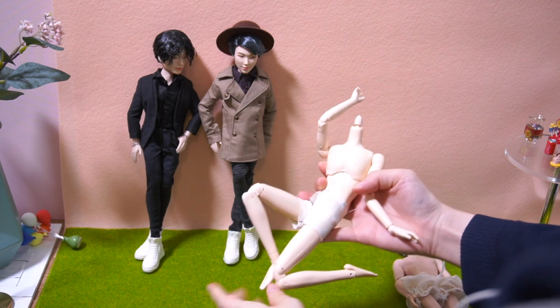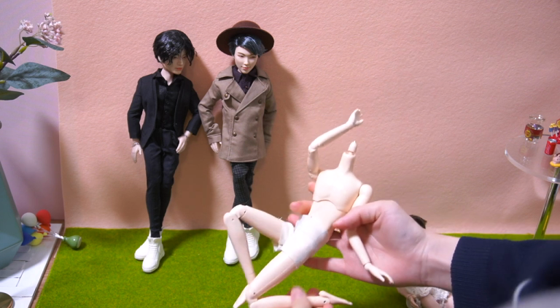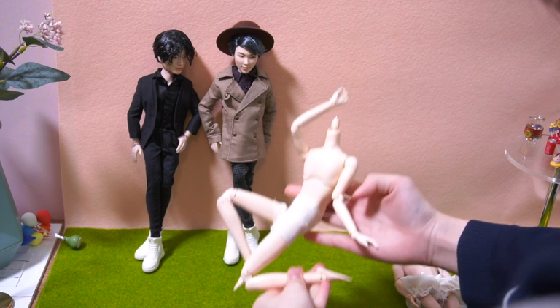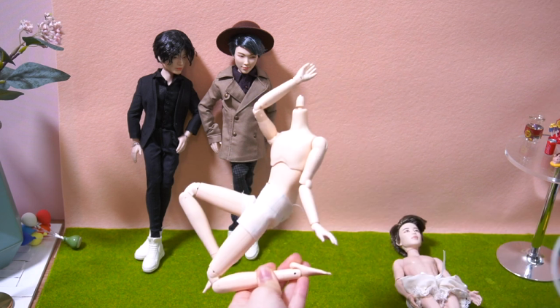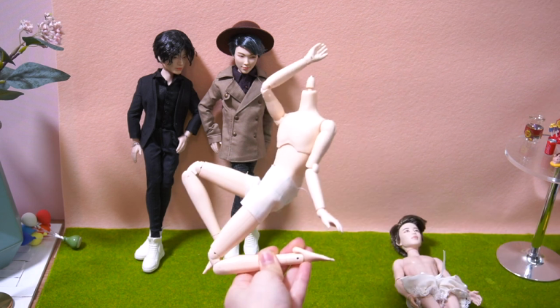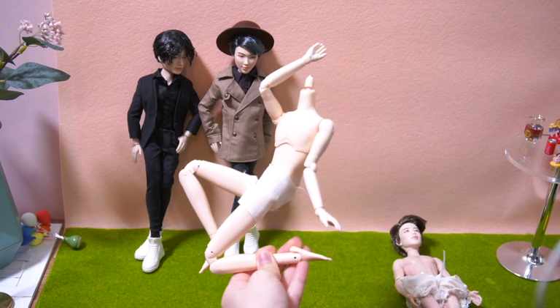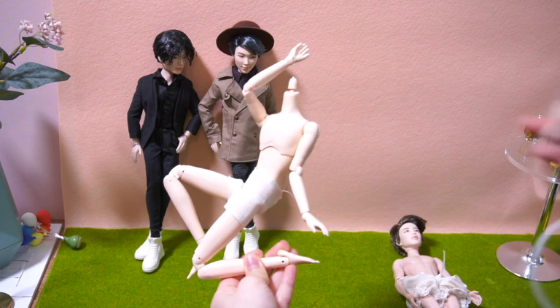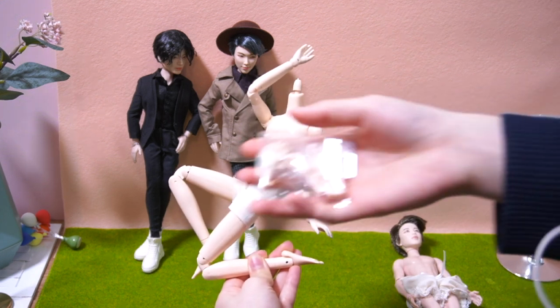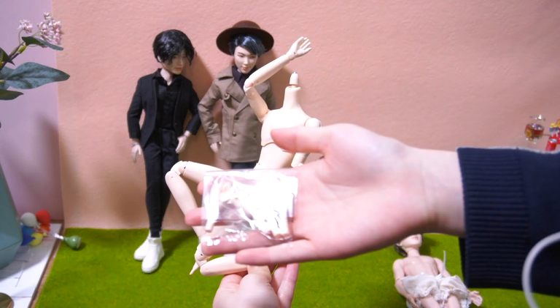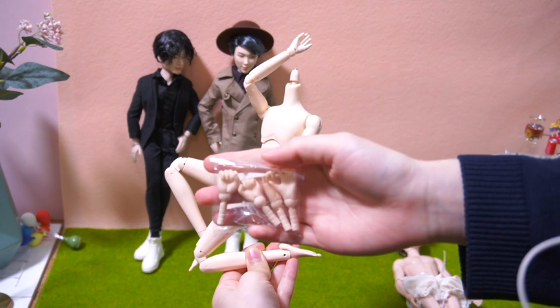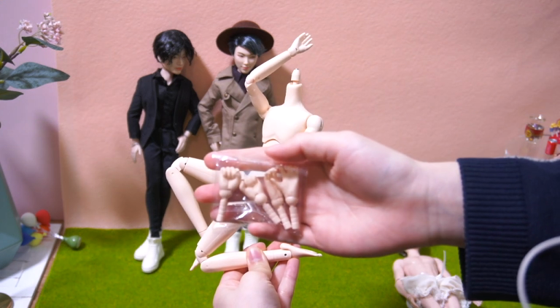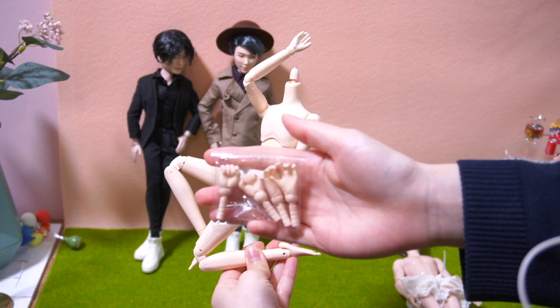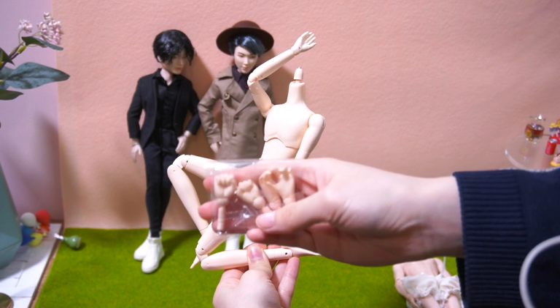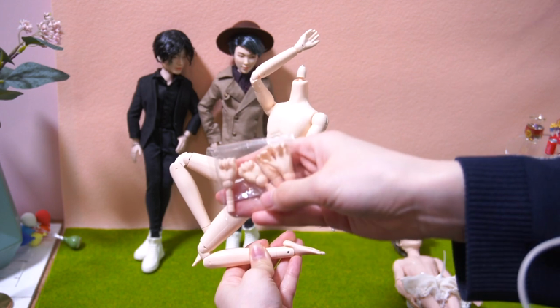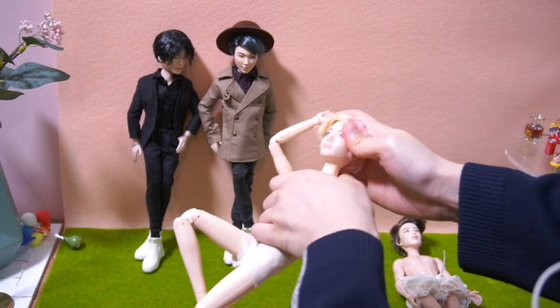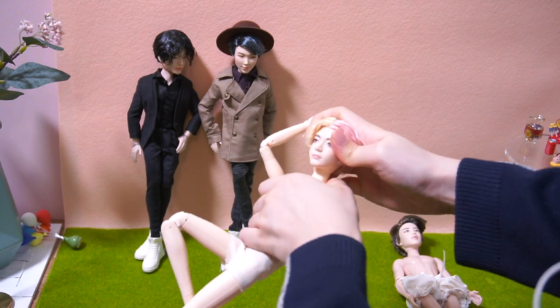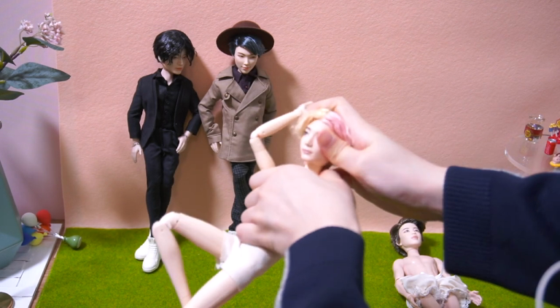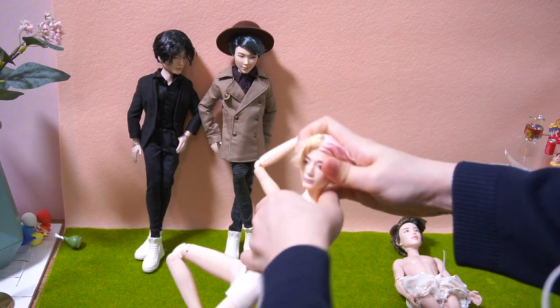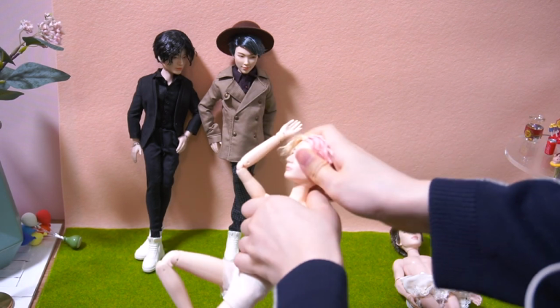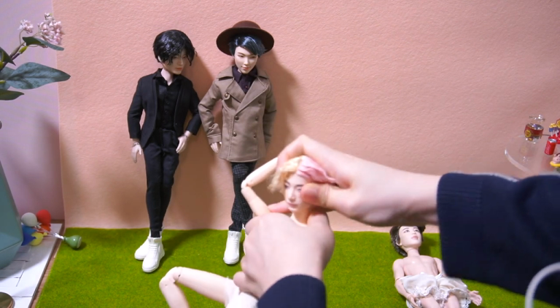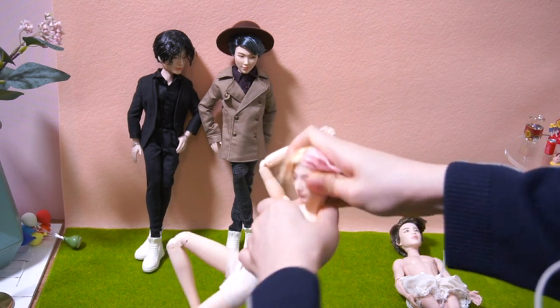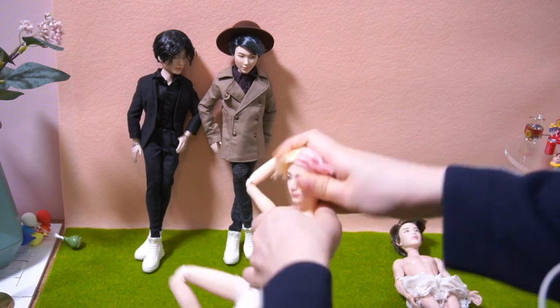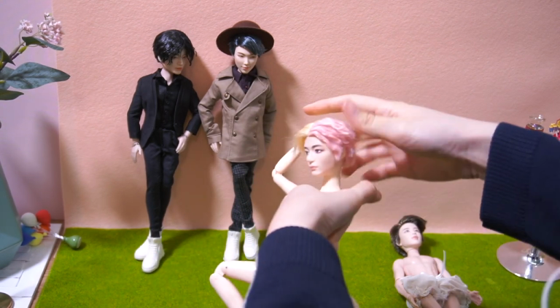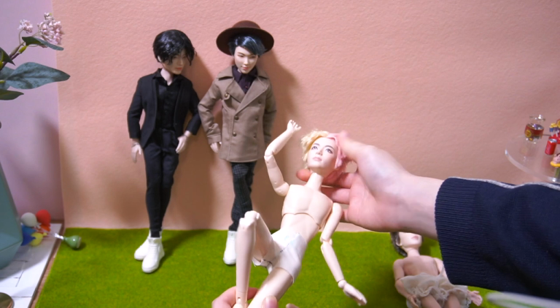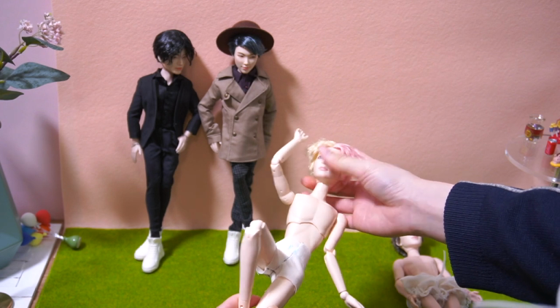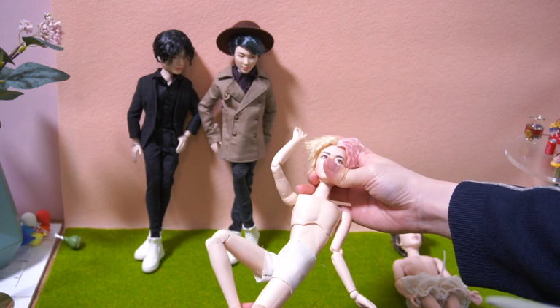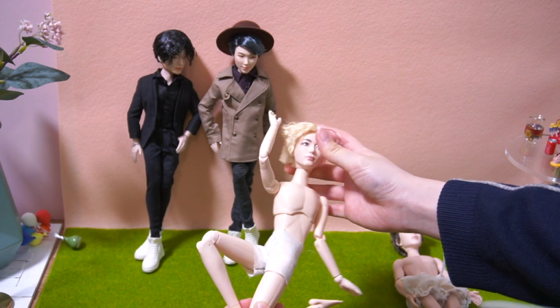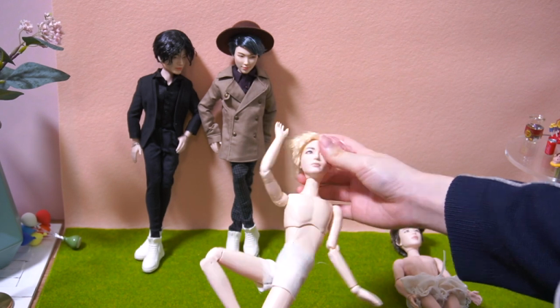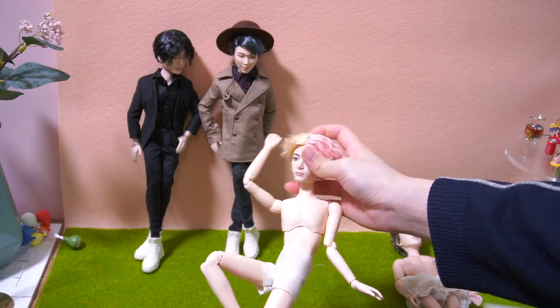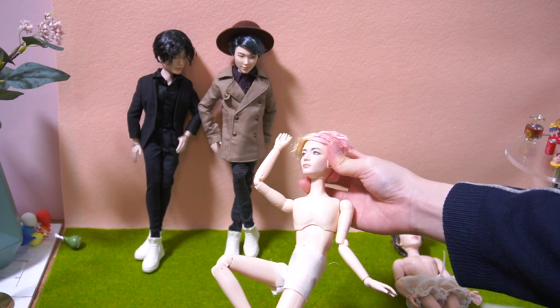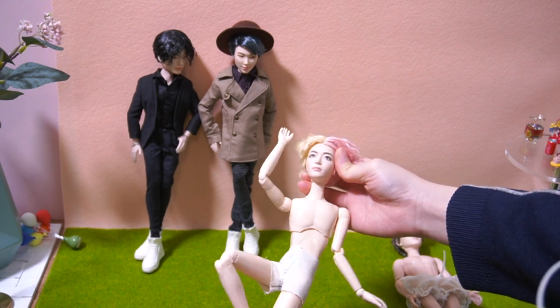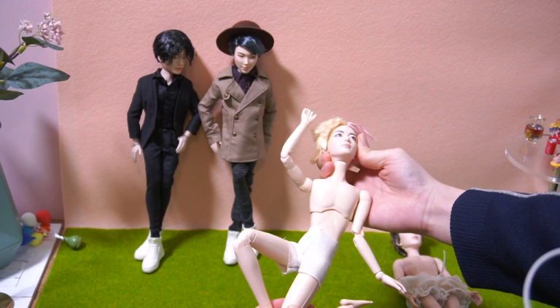Like this. And it even has additional hands to switch with. And Taehyung's head fits as it is now.